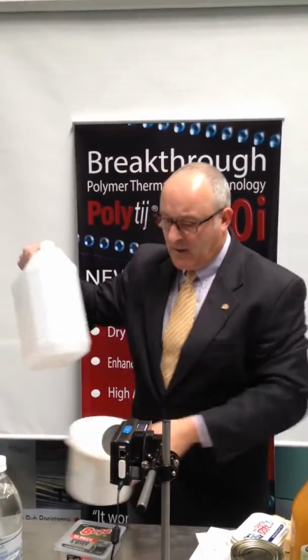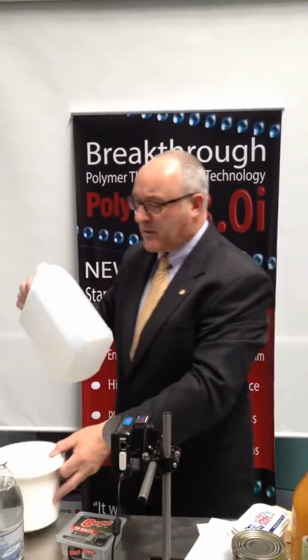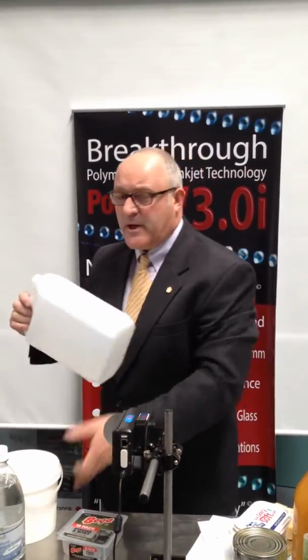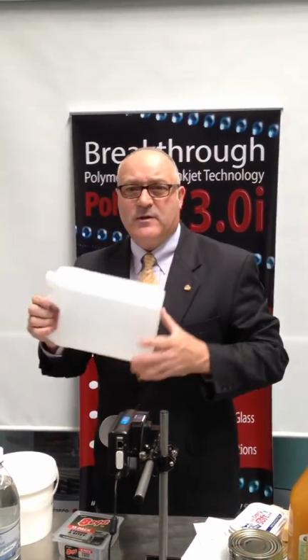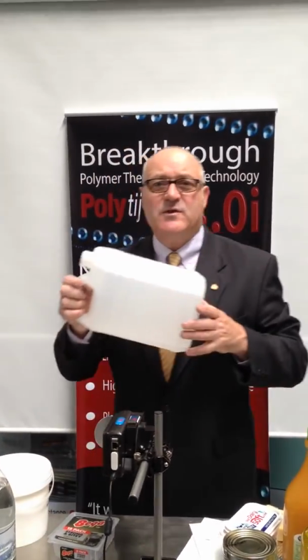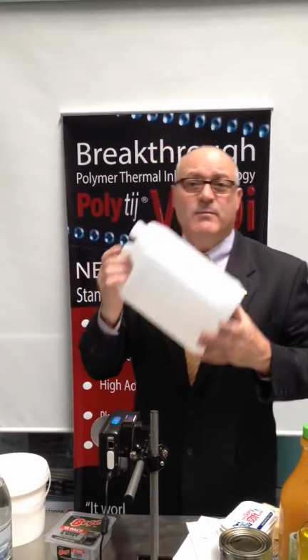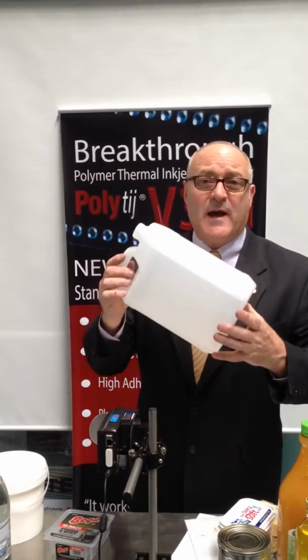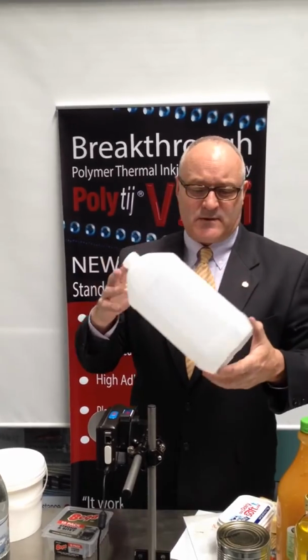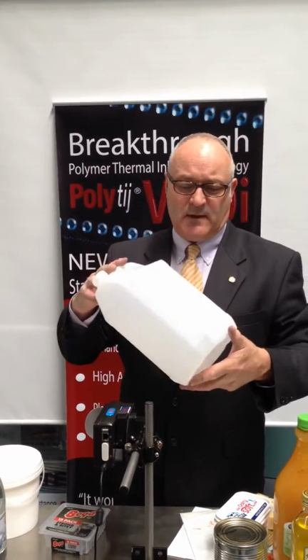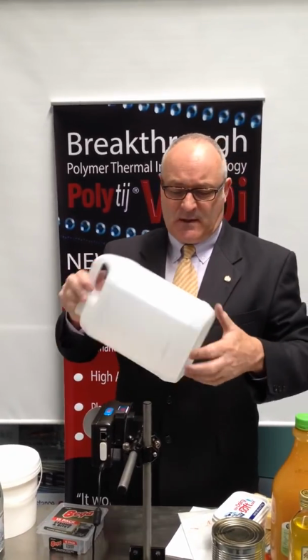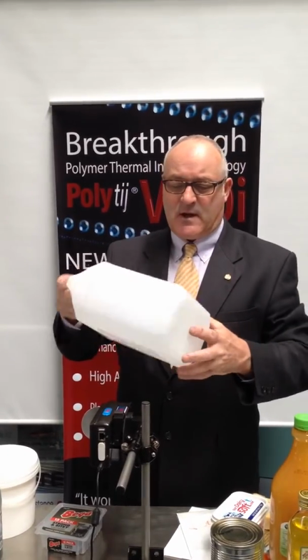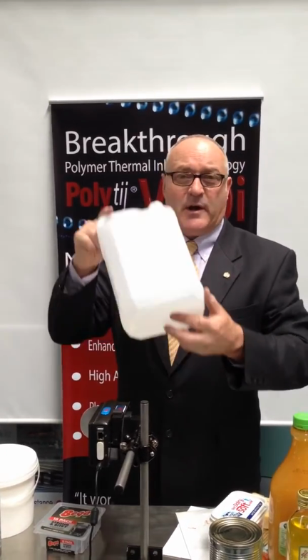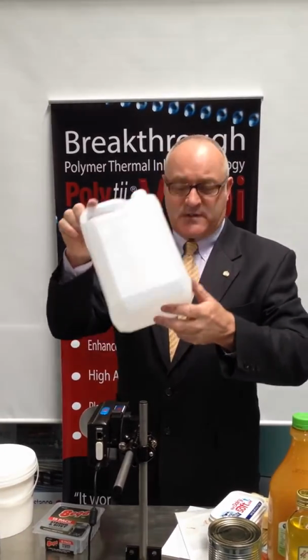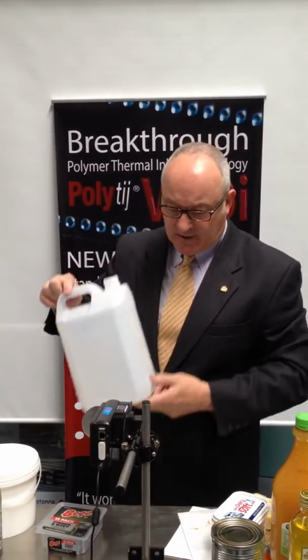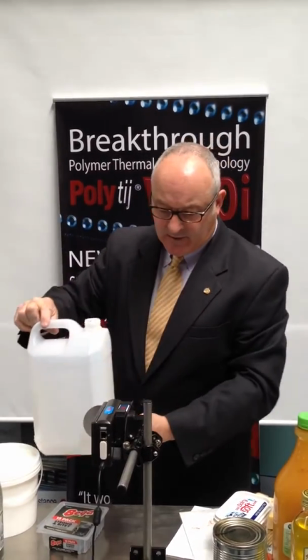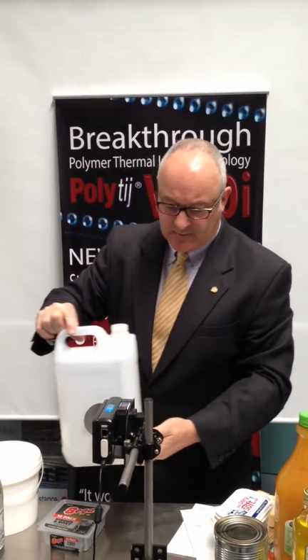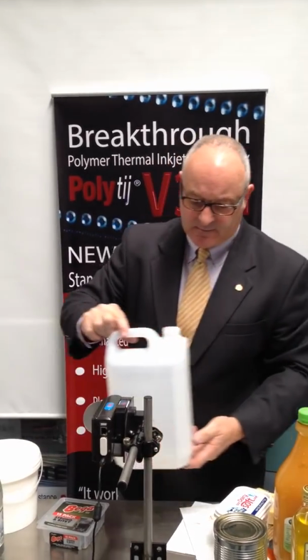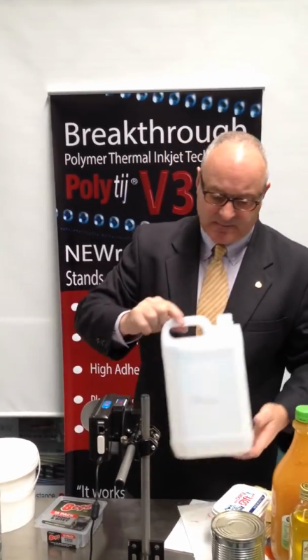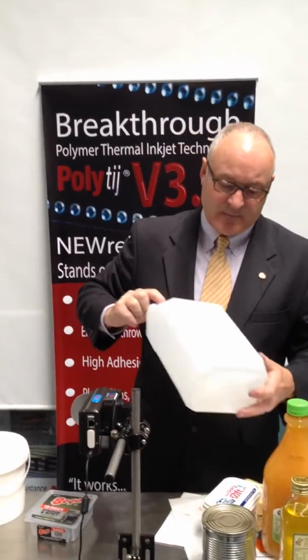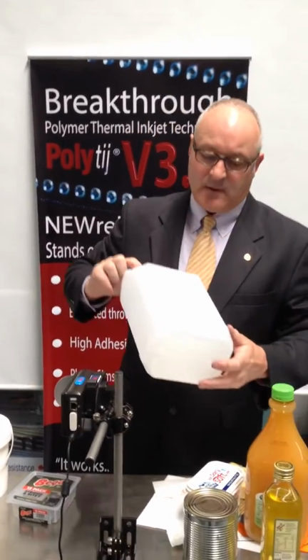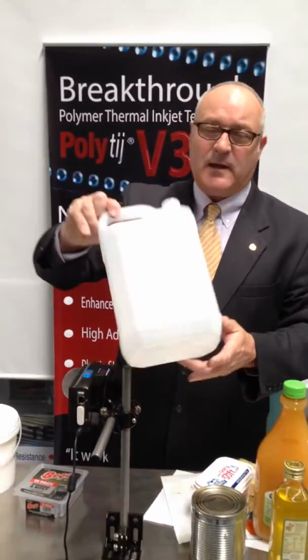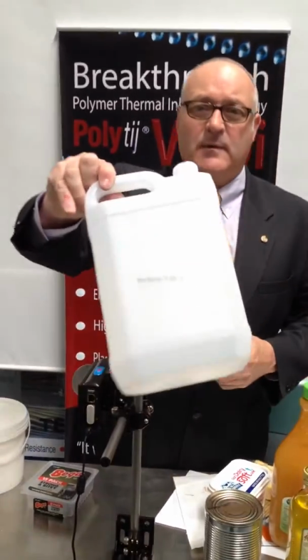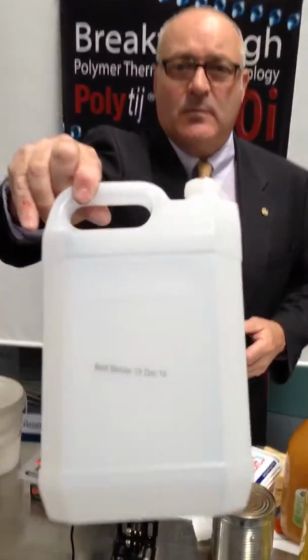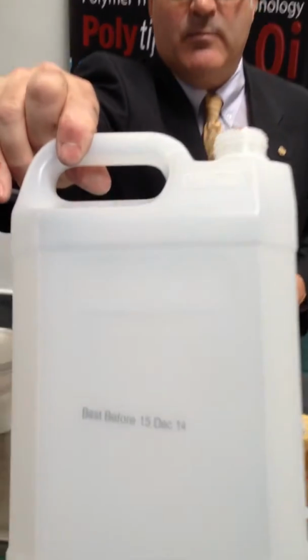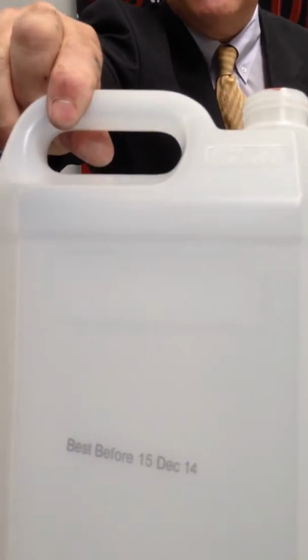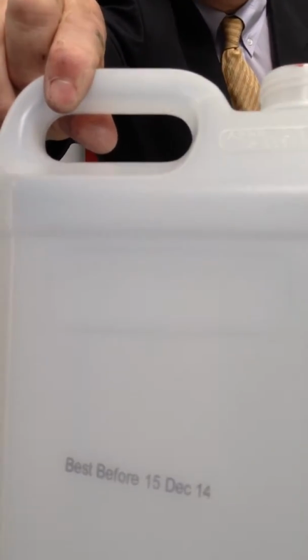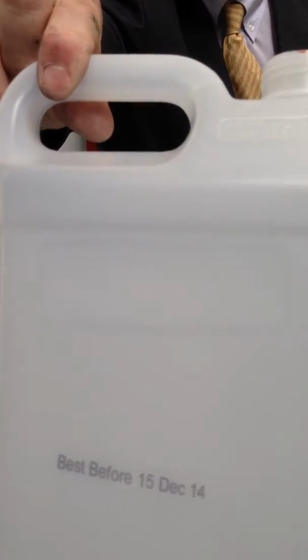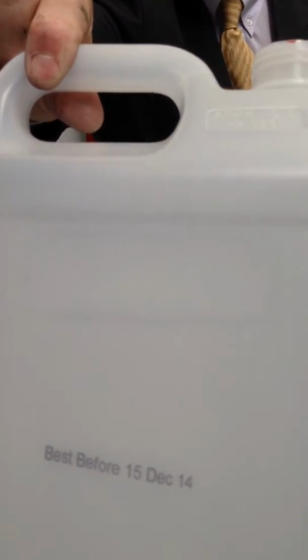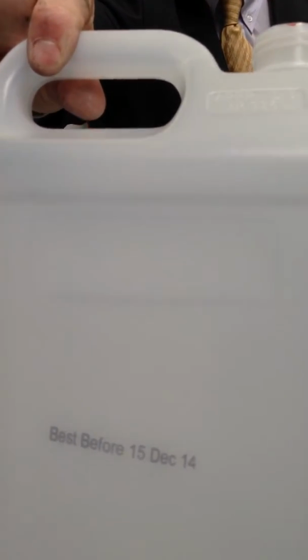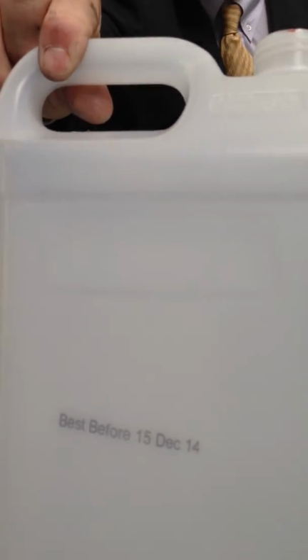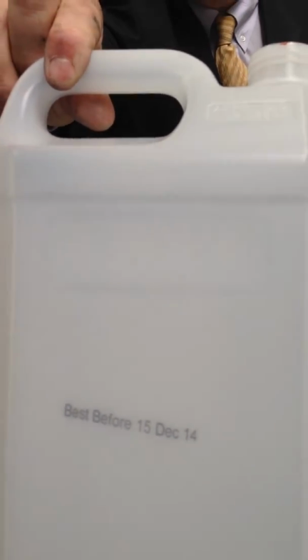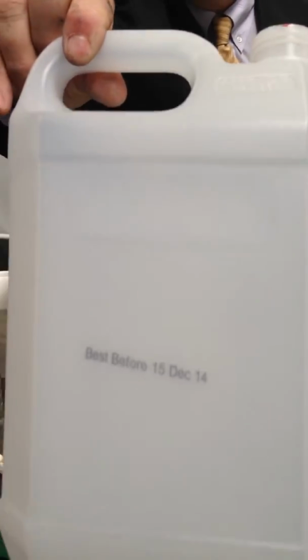Another common area used for milk cartons is high-density polyethylene. Again, we can print onto high-density polyethylene.